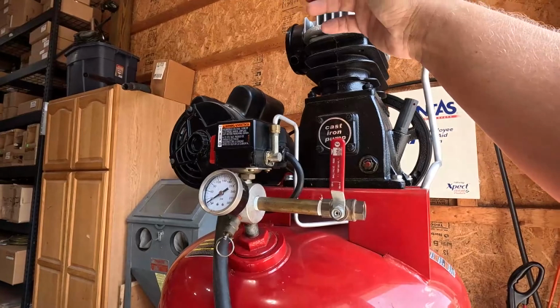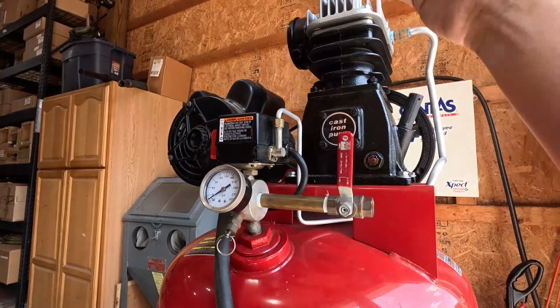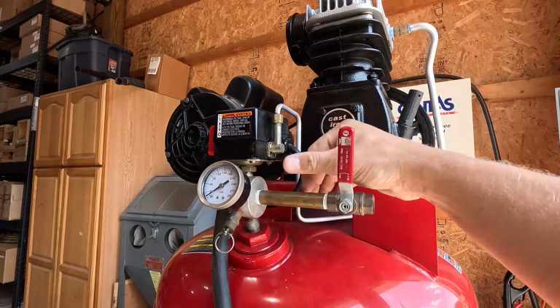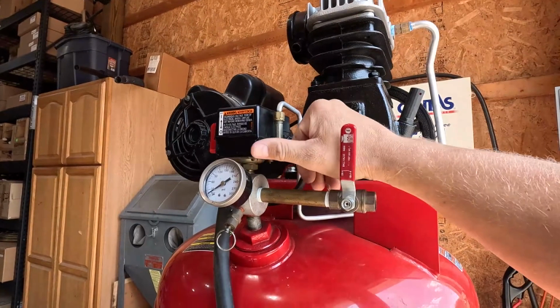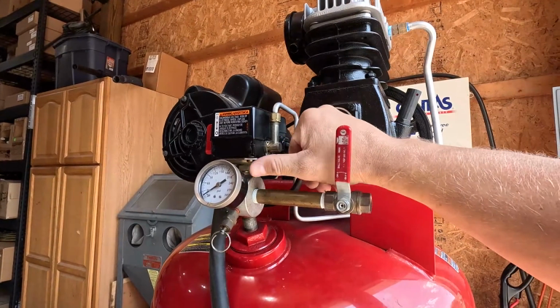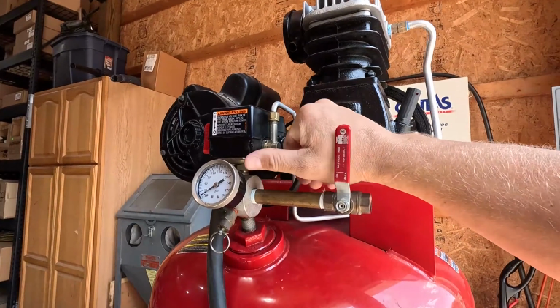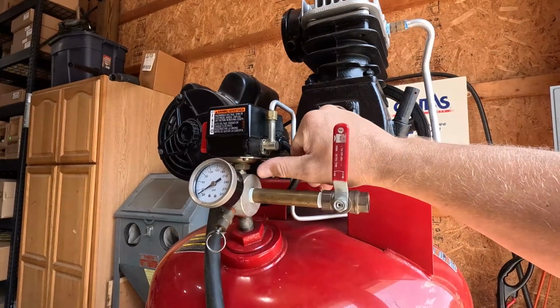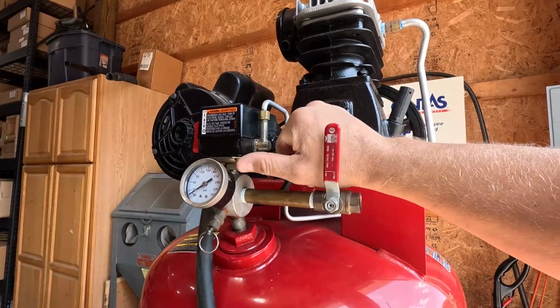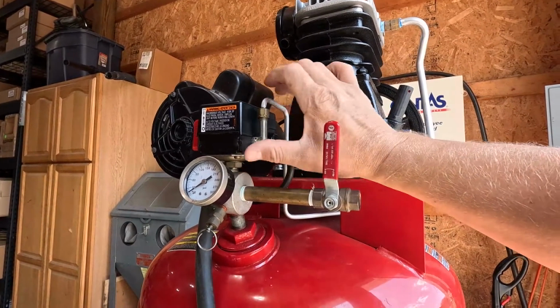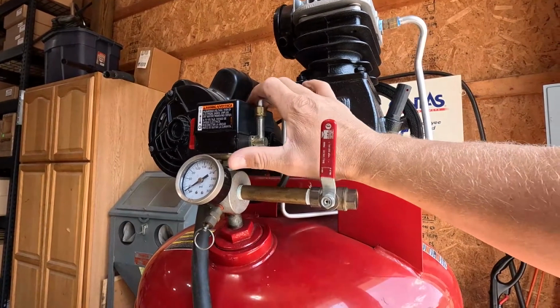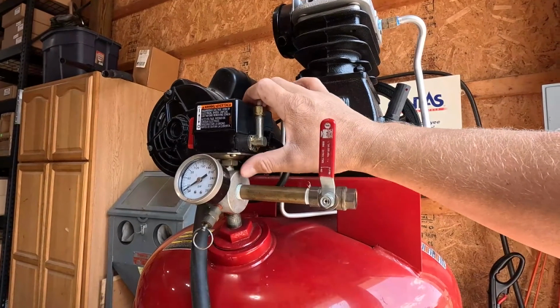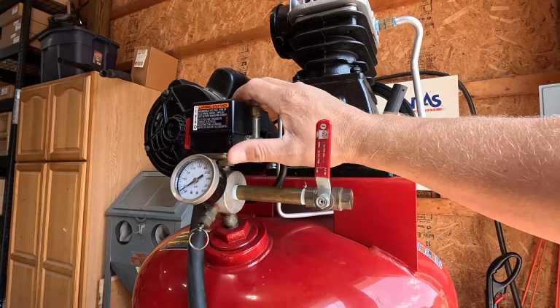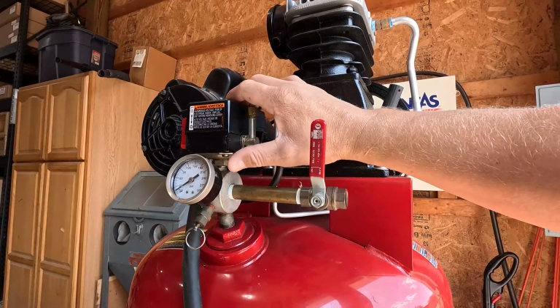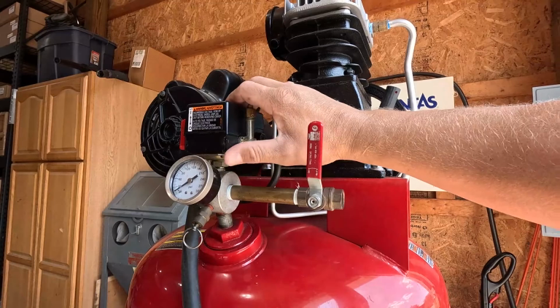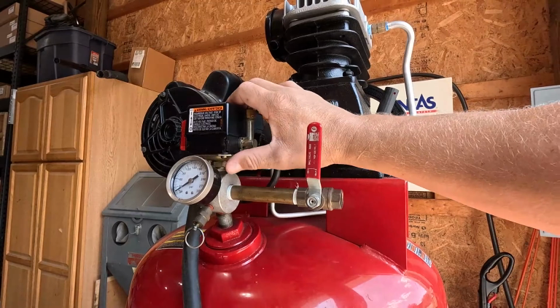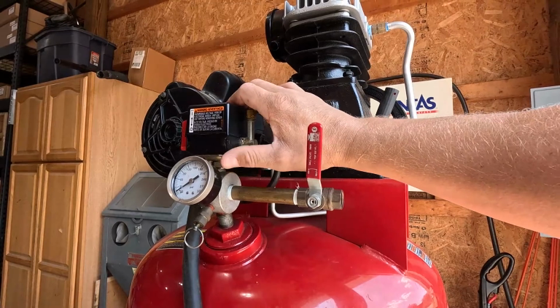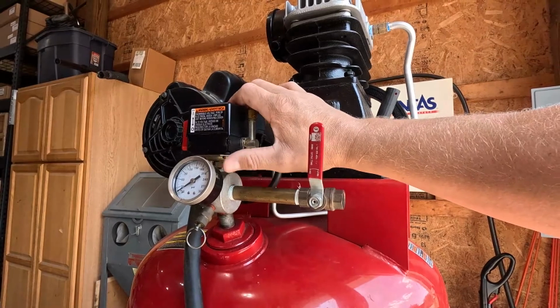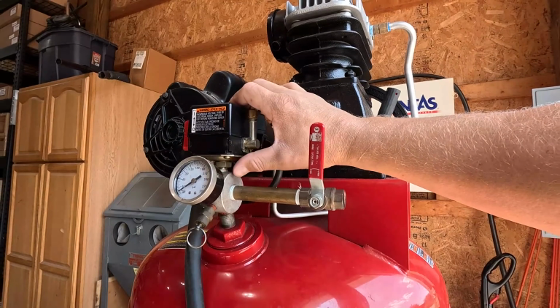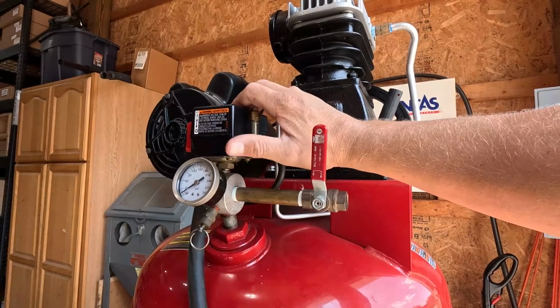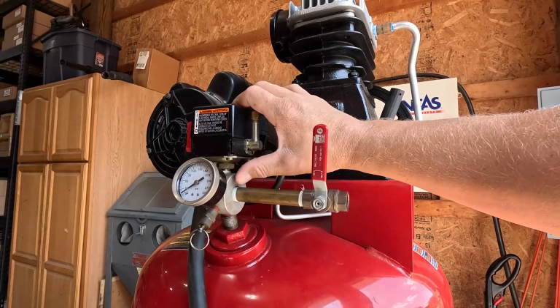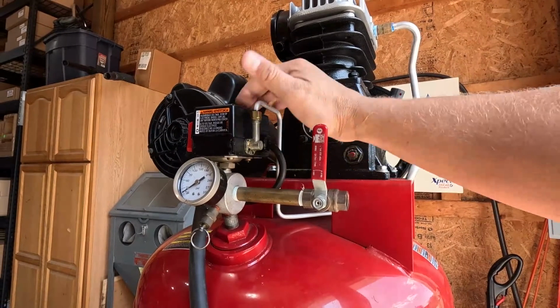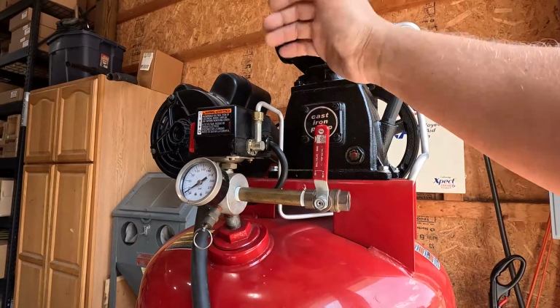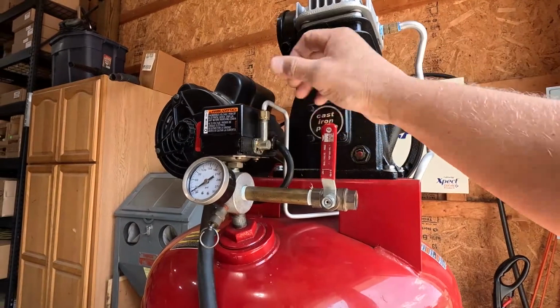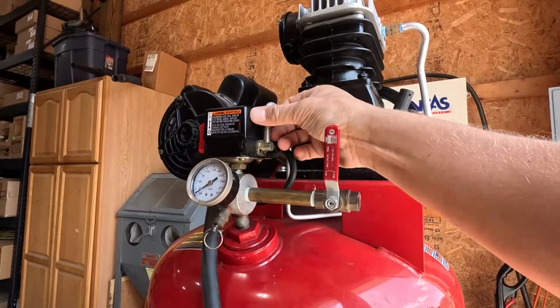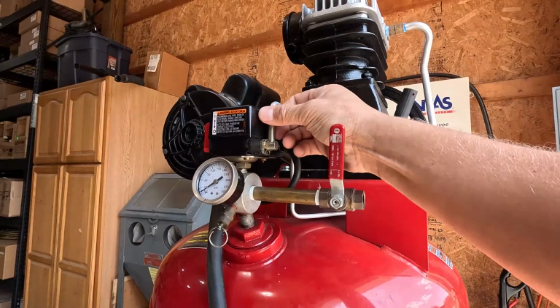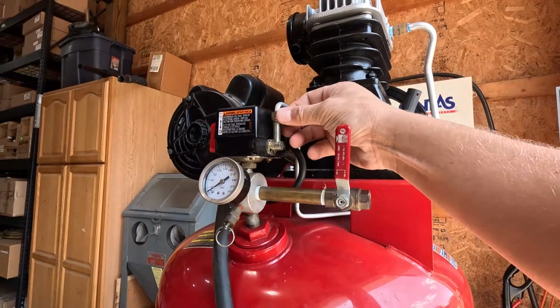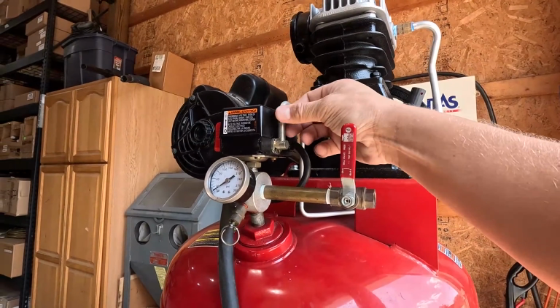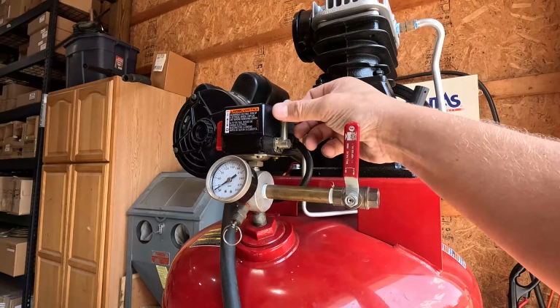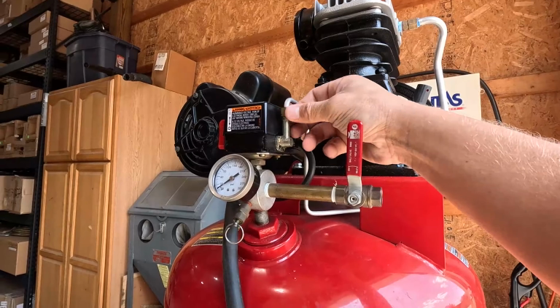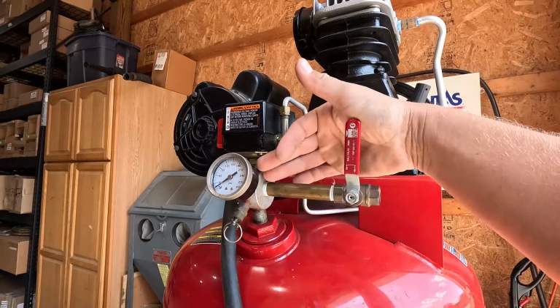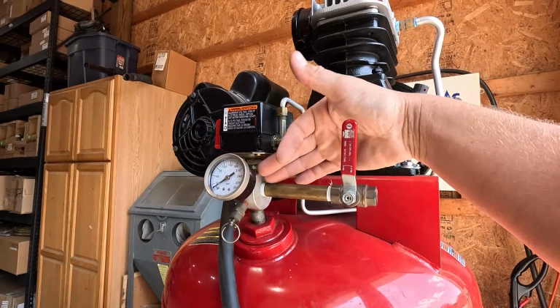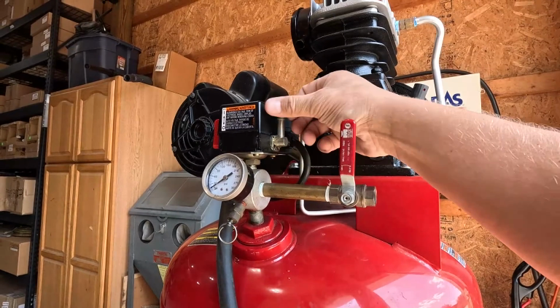As you can hear, air is escaping. If you put your finger down below the unloader, near the base plate of the pressure switch, you can feel the air there, which makes people think that the switch is what's bad and it's leaking through the plate.